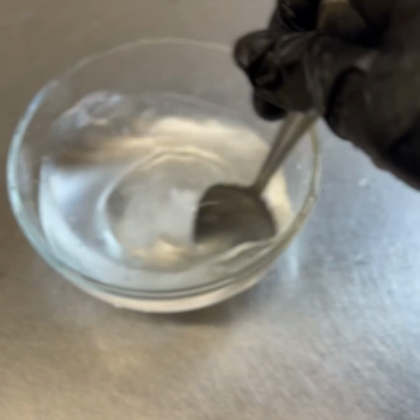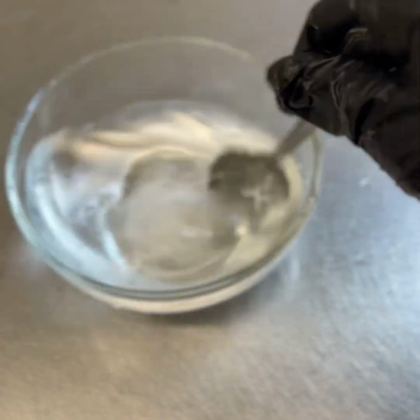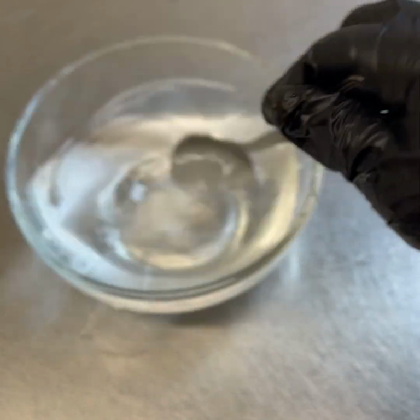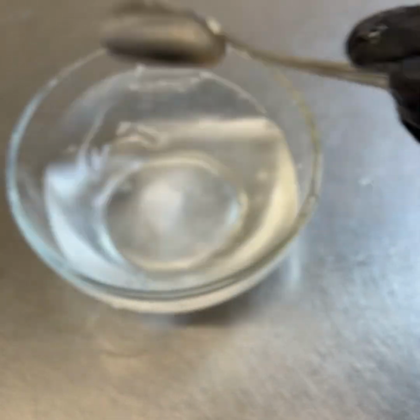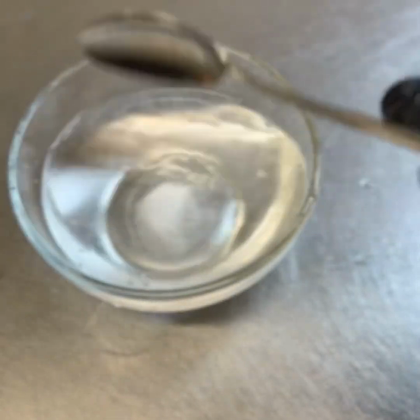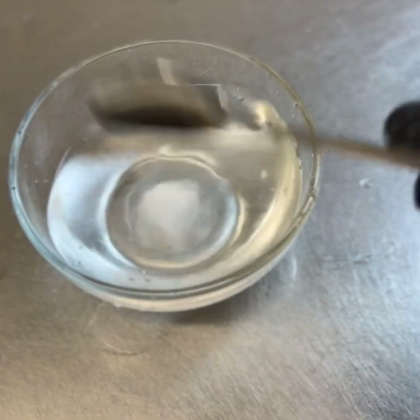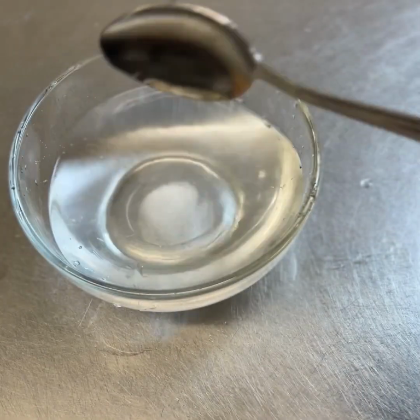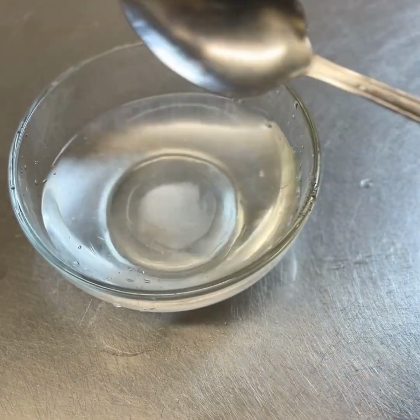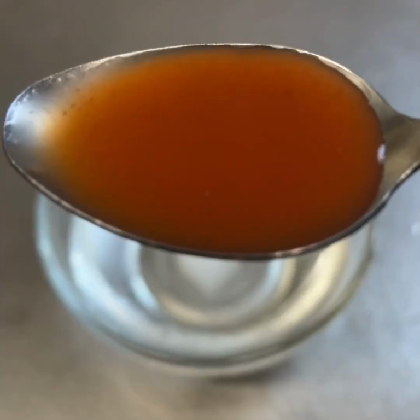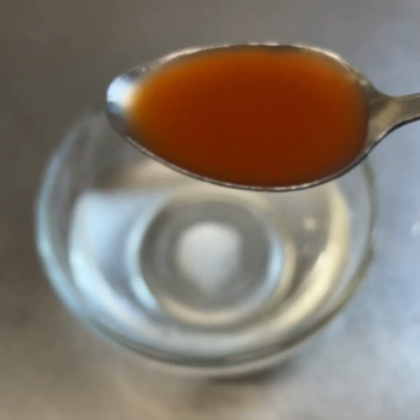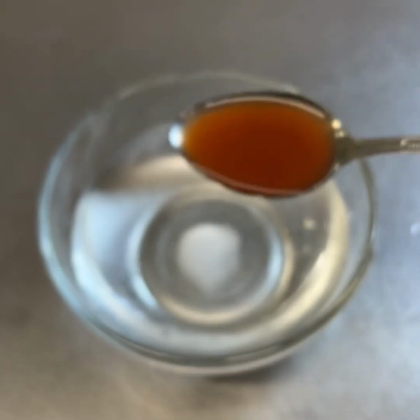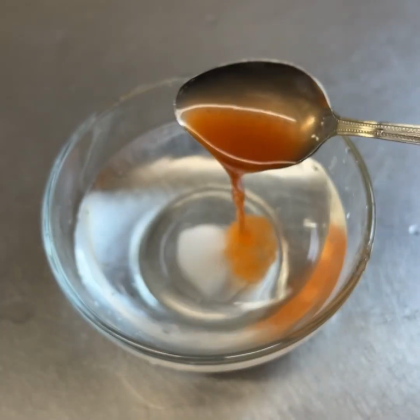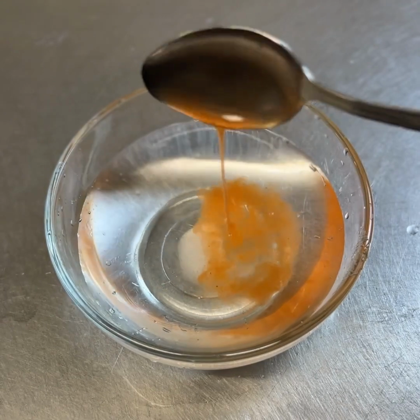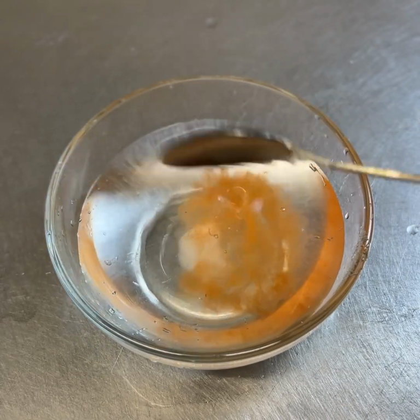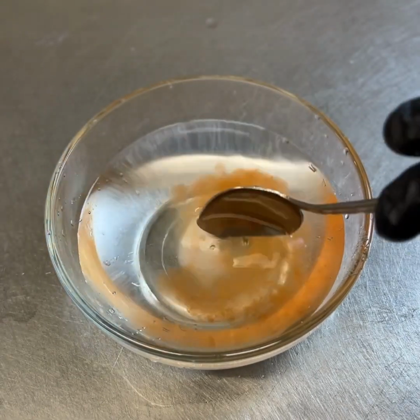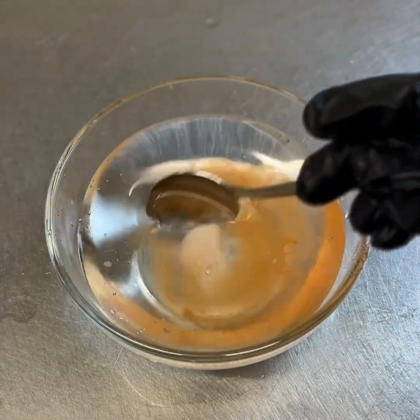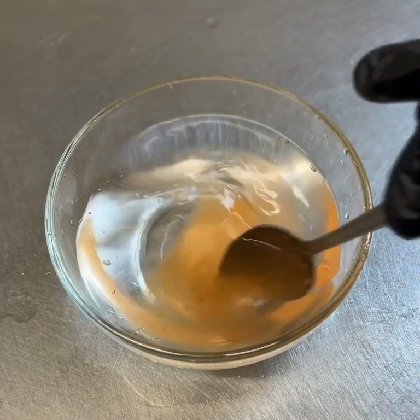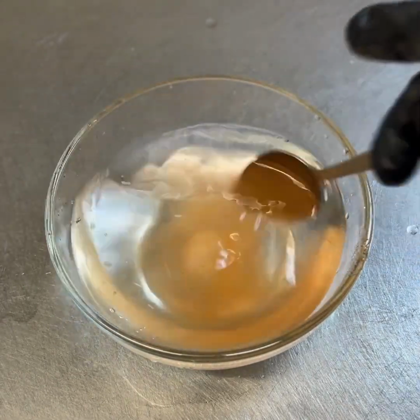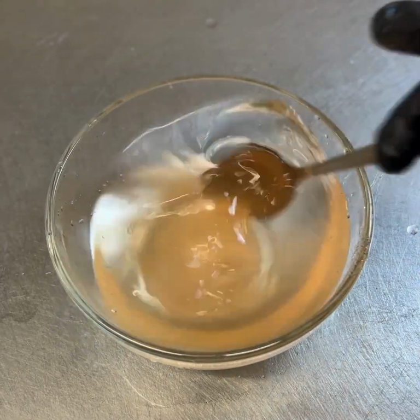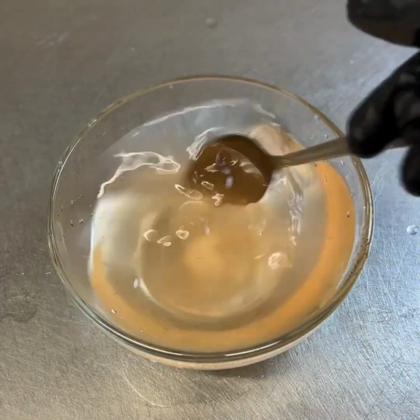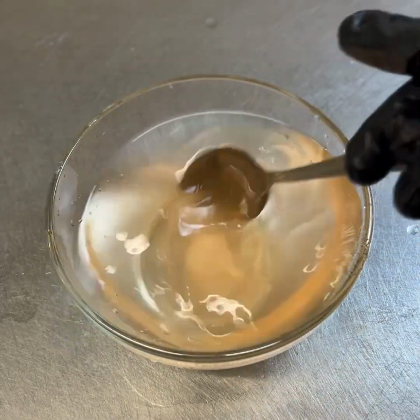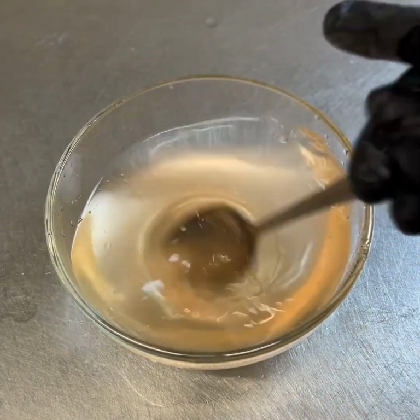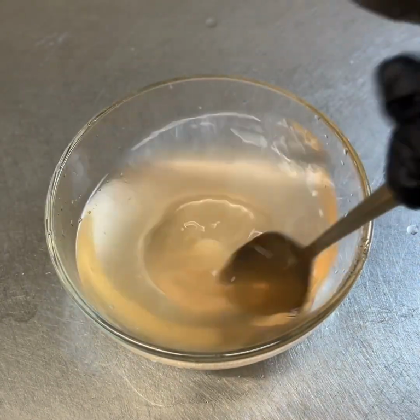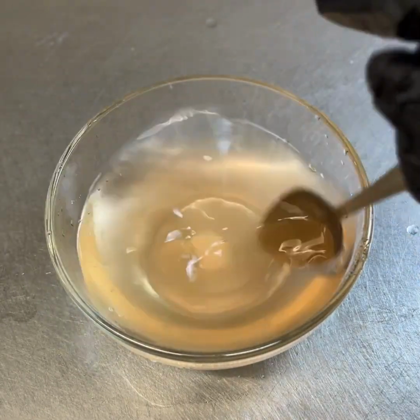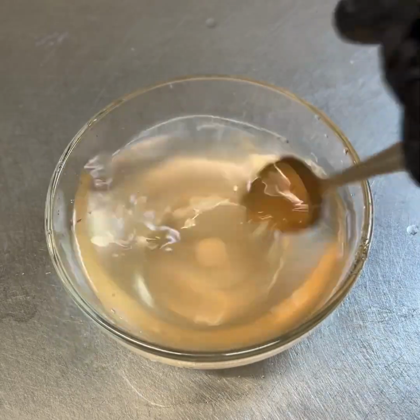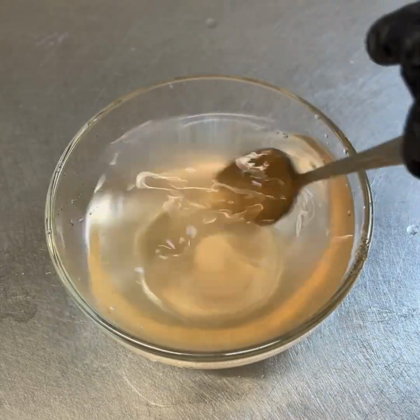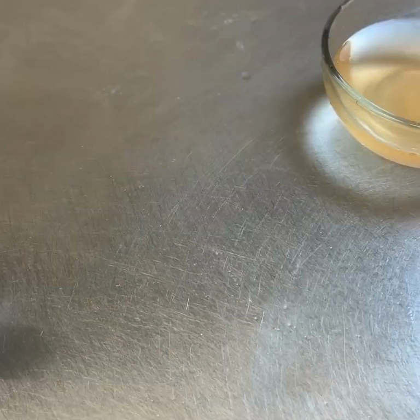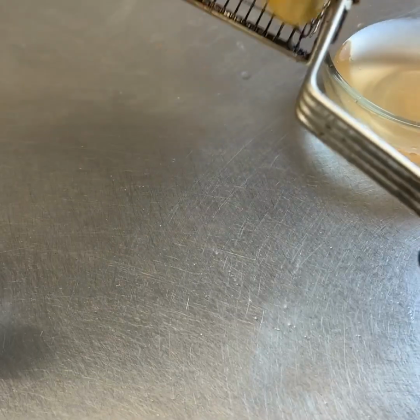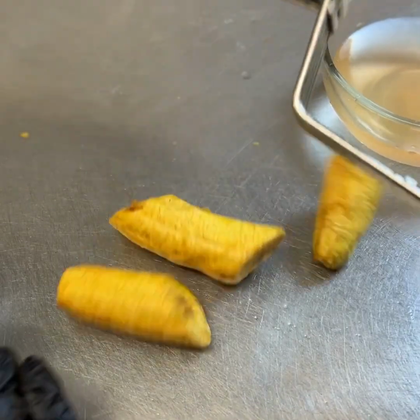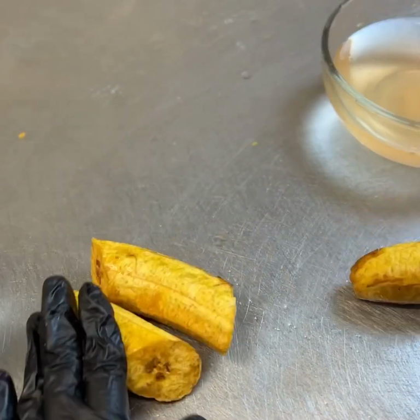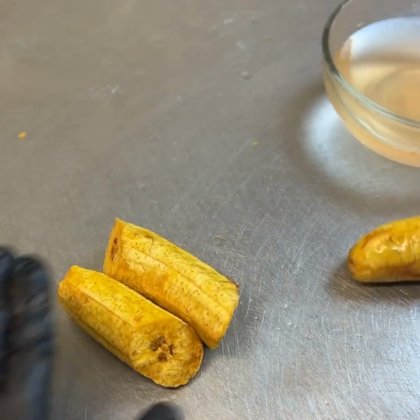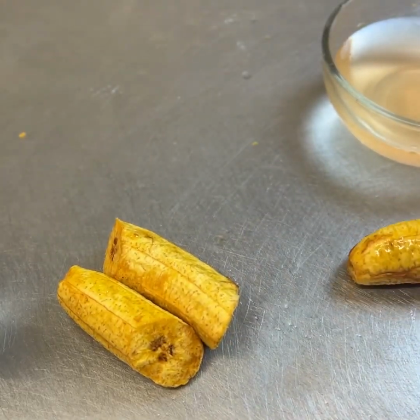Next, take a bowl full of room temperature water and add one spoon of salt. What I like to do is also add one spoon of hot sauce. Mix the water and then taste it — if you want it a bit more salty you can add more salt, or more hot sauce, up to you.